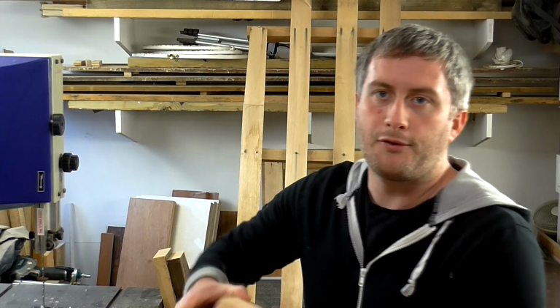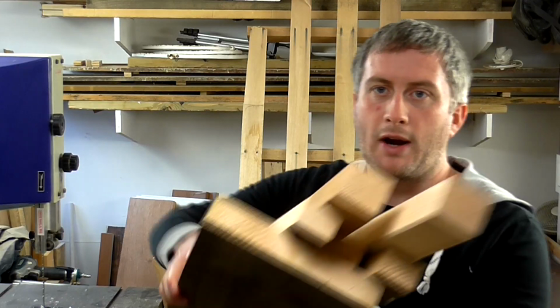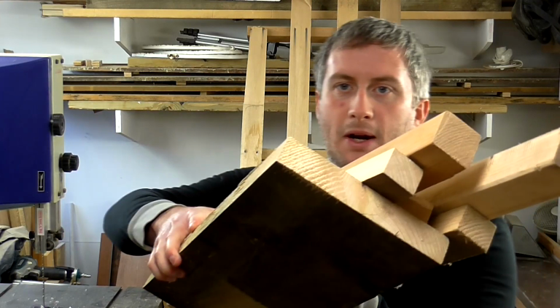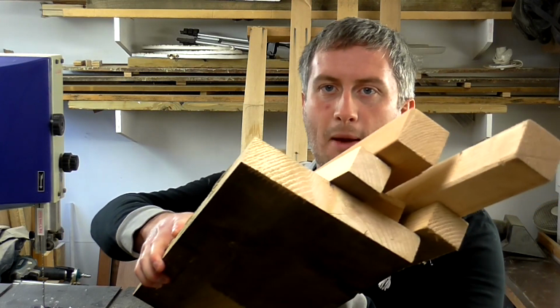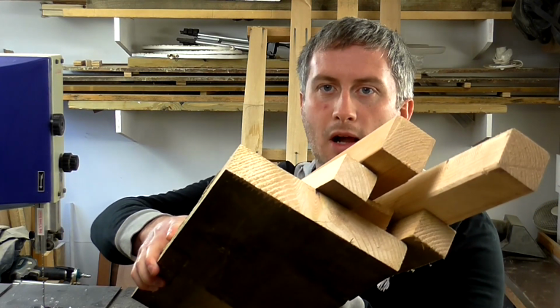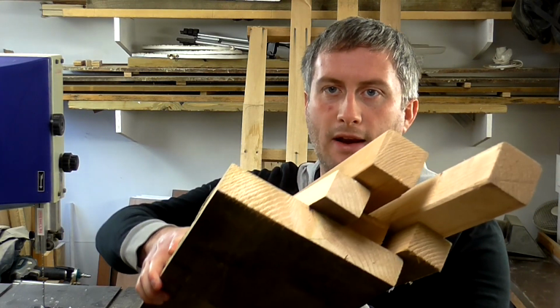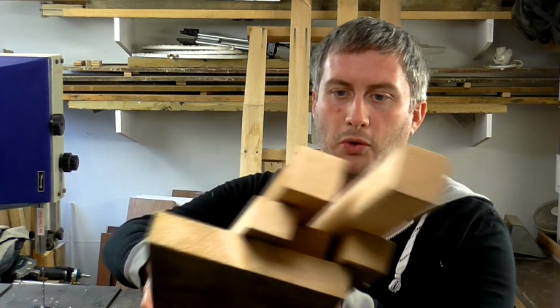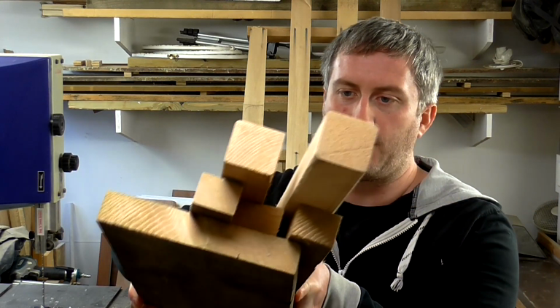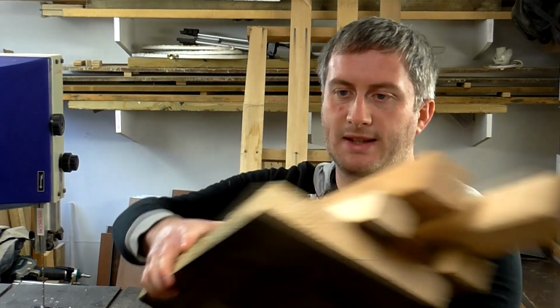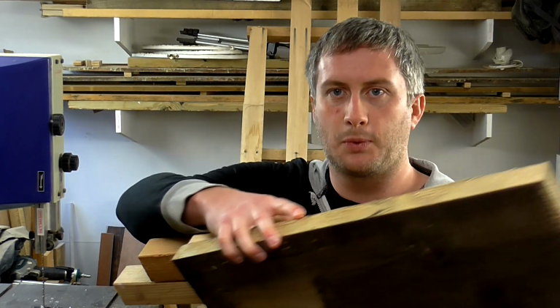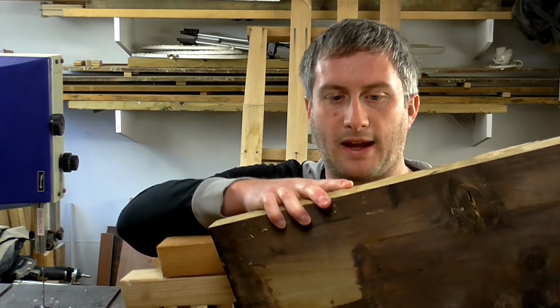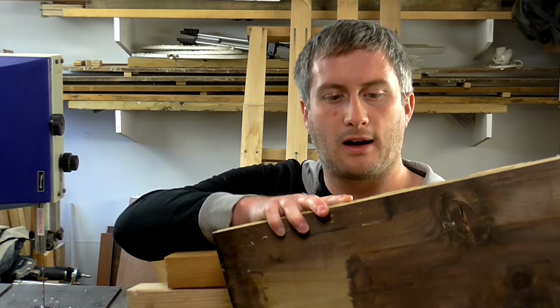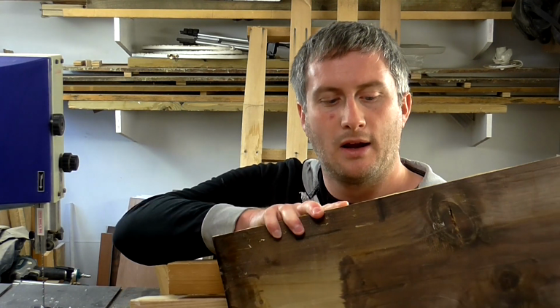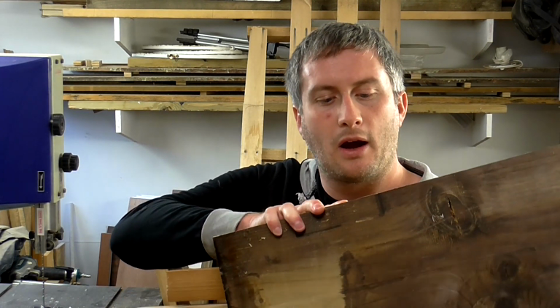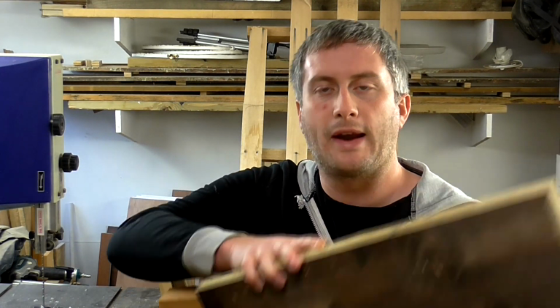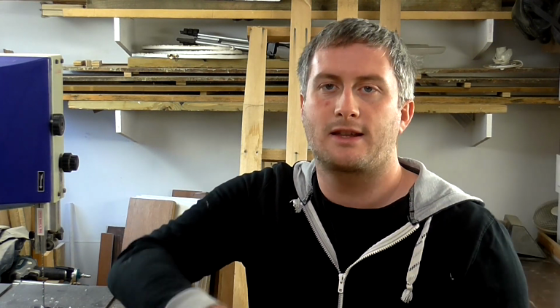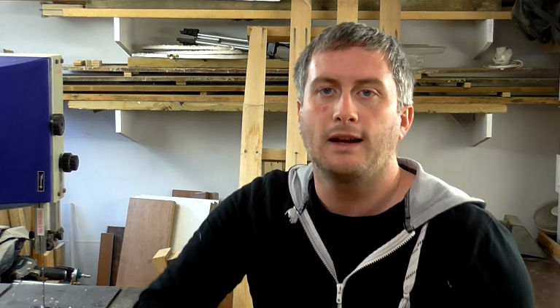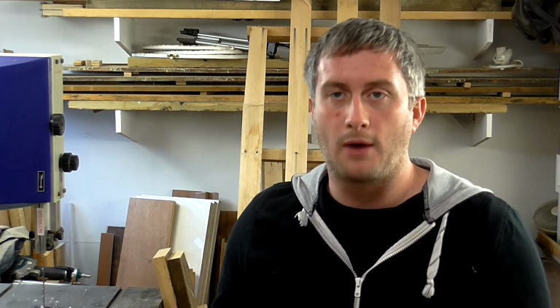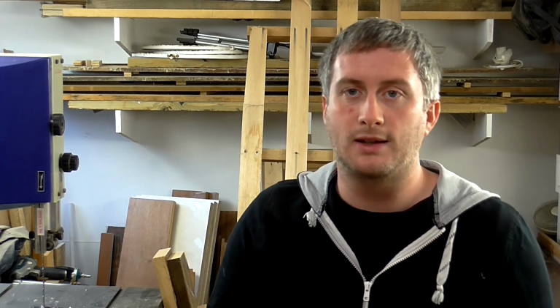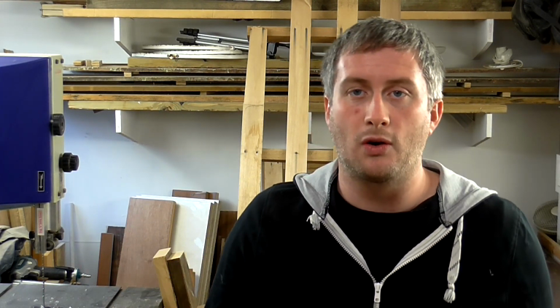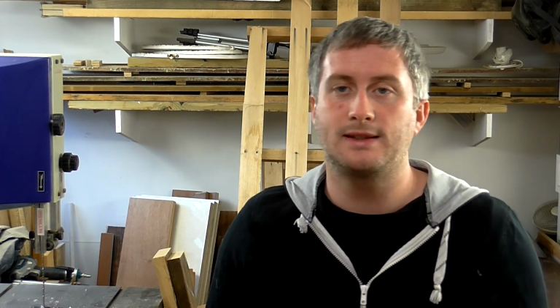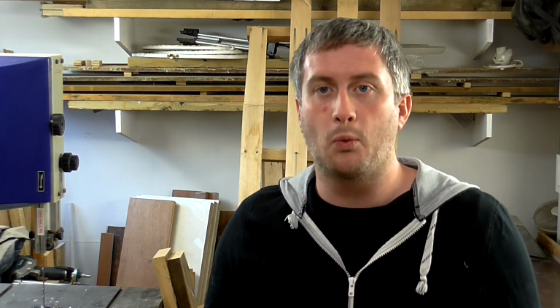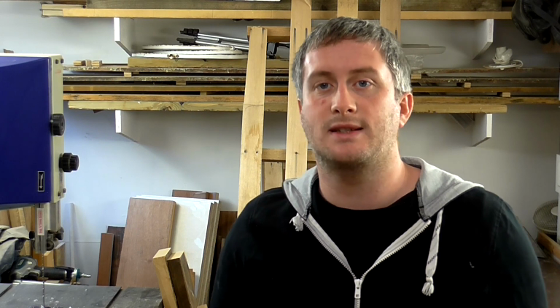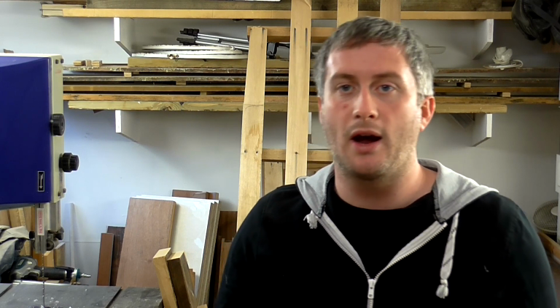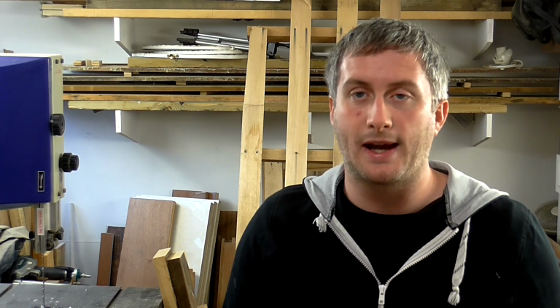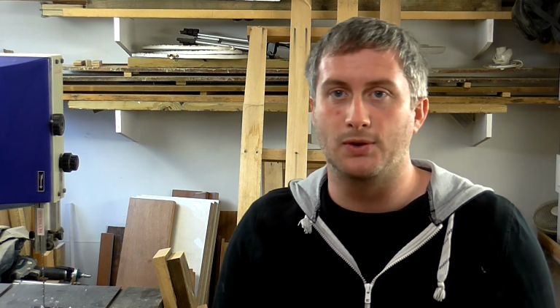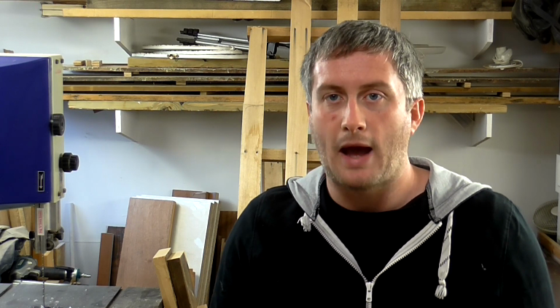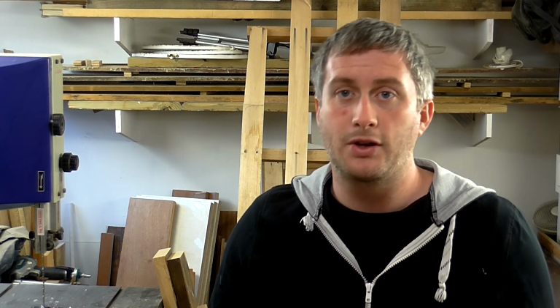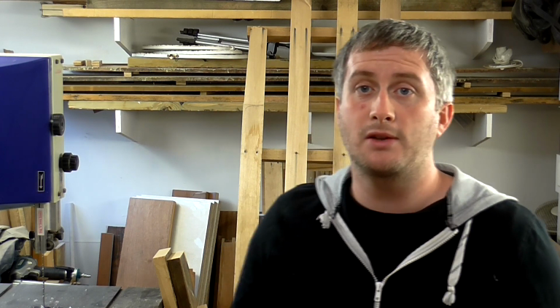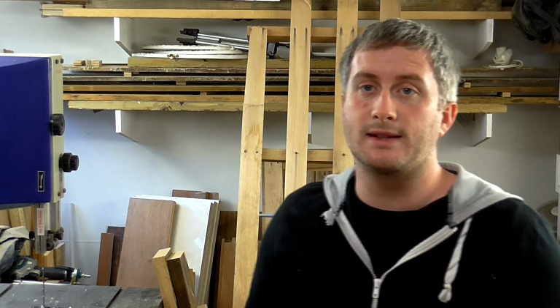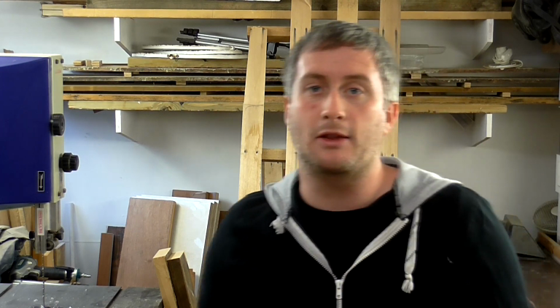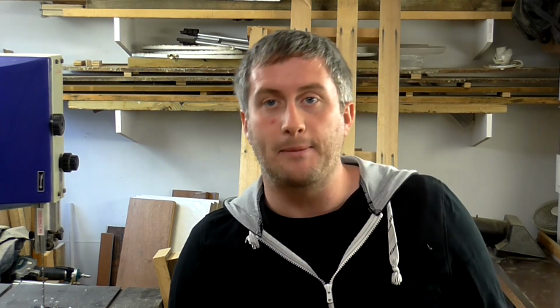I've raided my scrap pile and I've got quite a few pieces of wood that are over an inch thick, so I'm going to cut all of these to be one inch square on the table saw, and I'll use those pieces to make the frames.